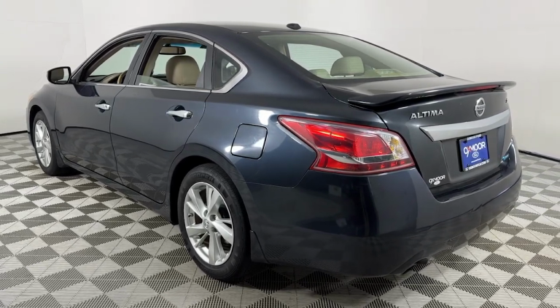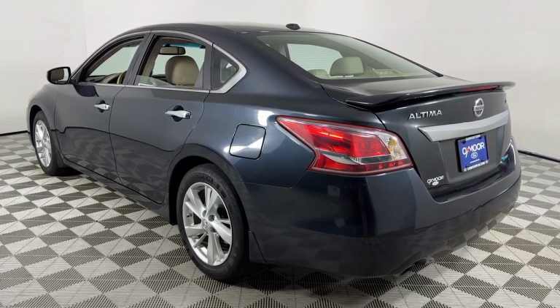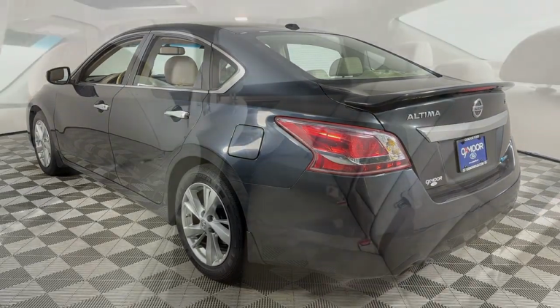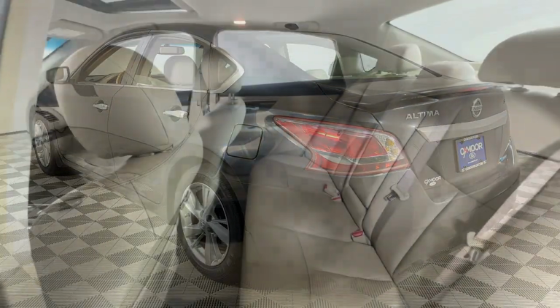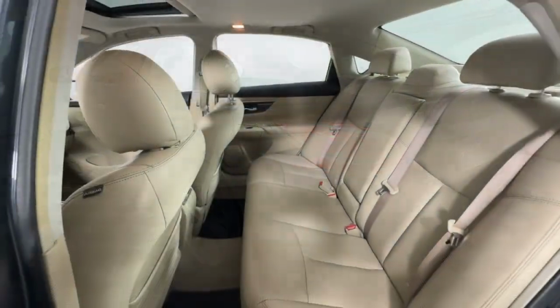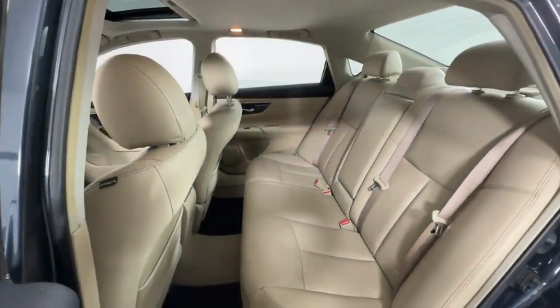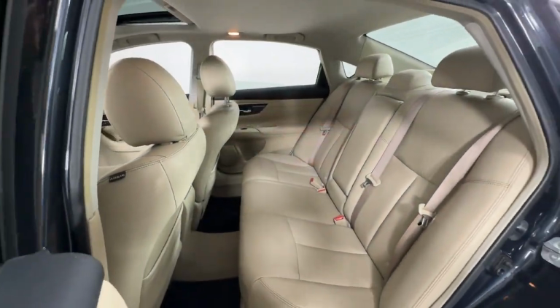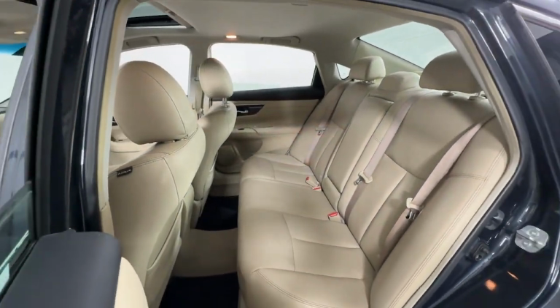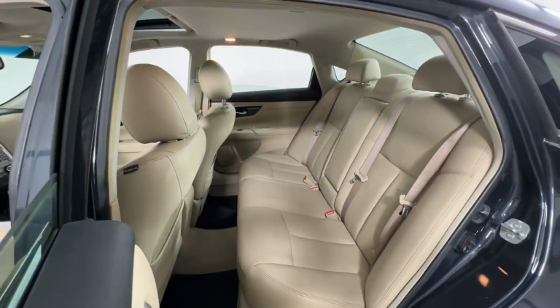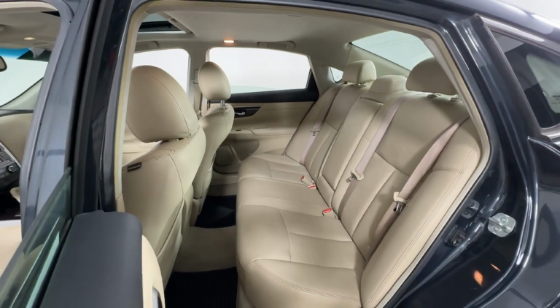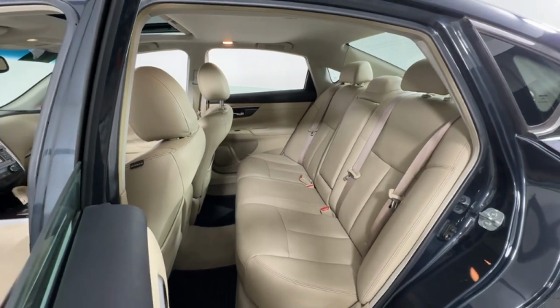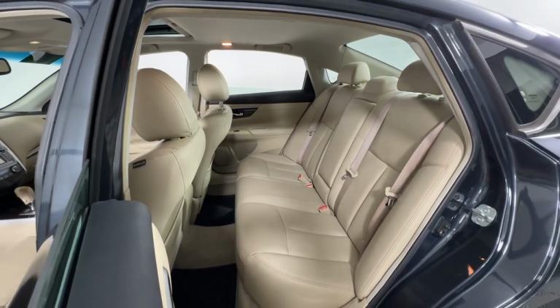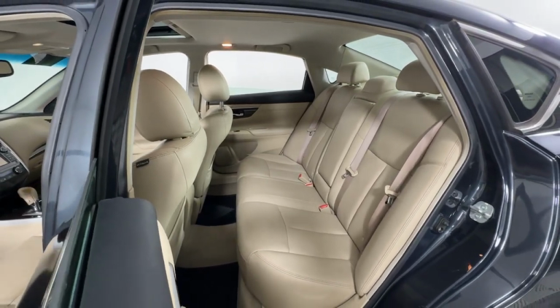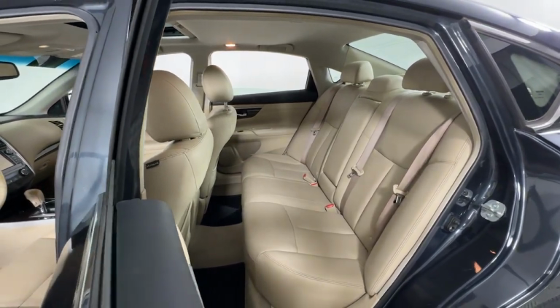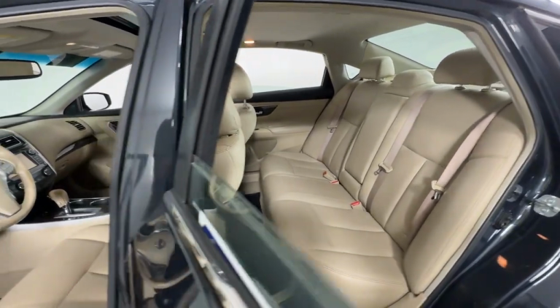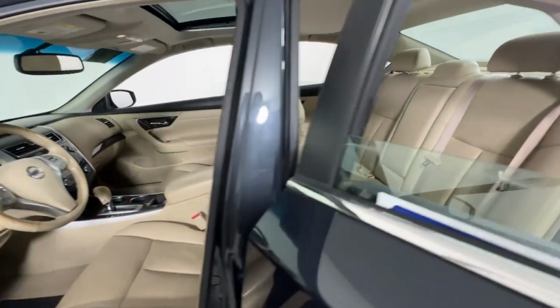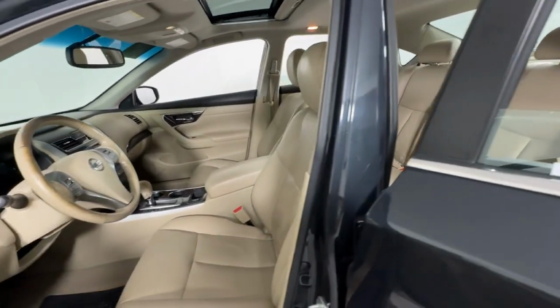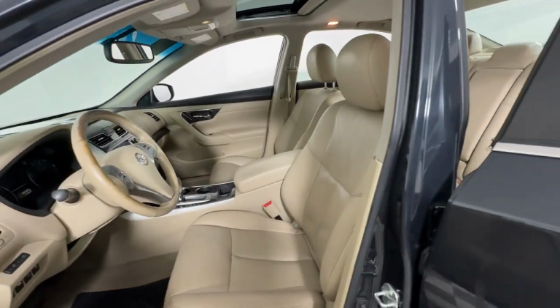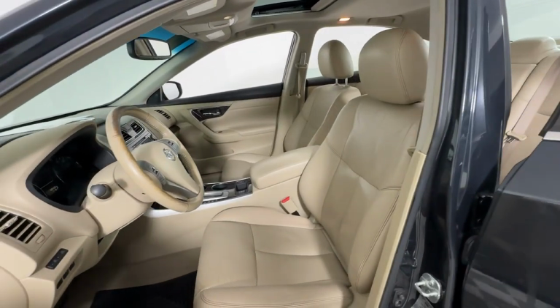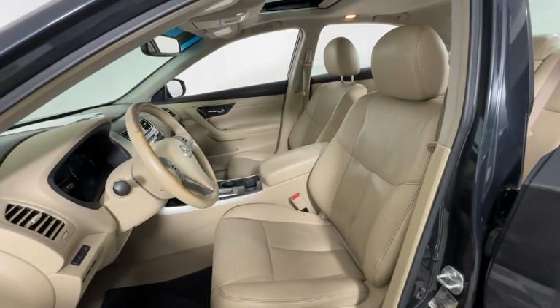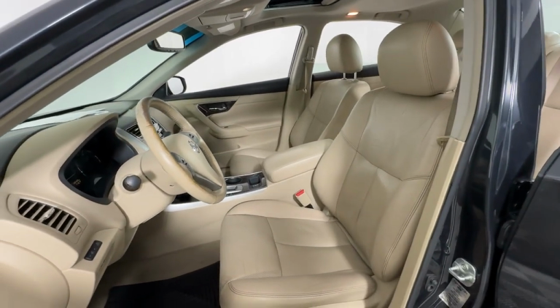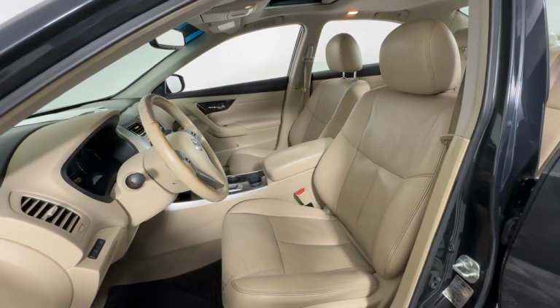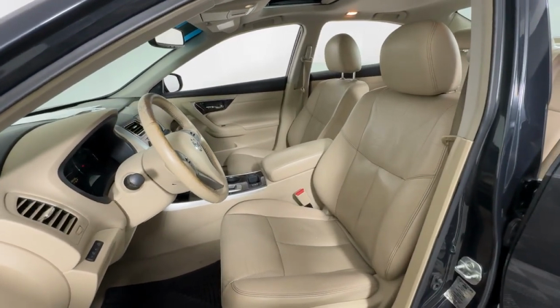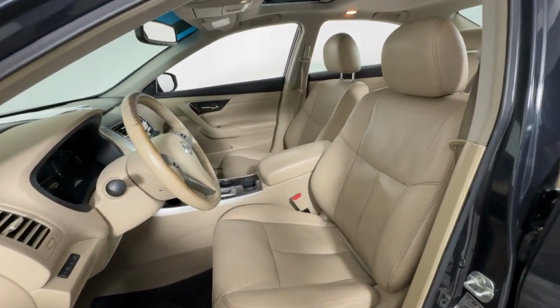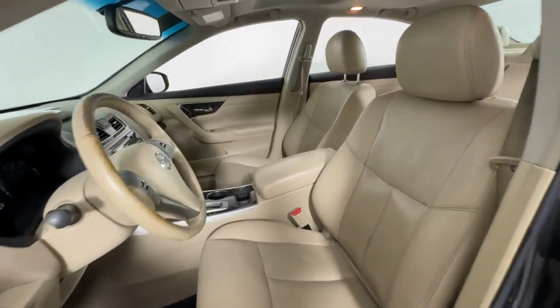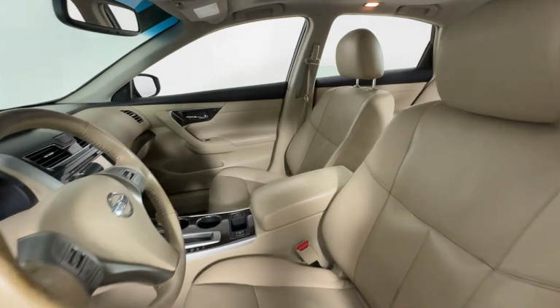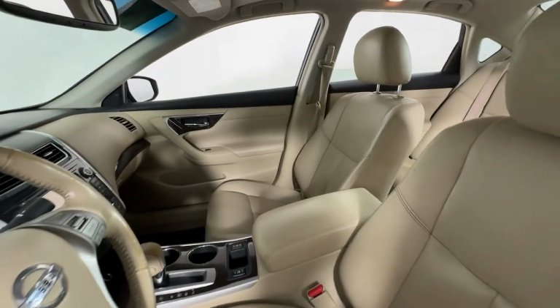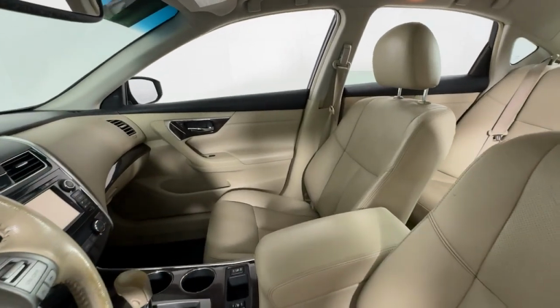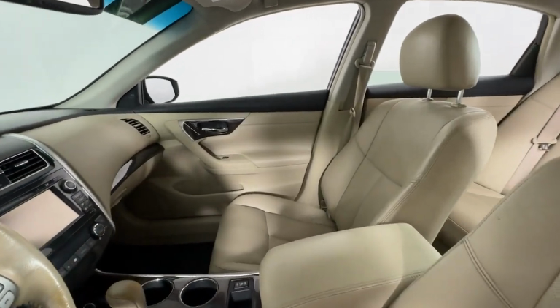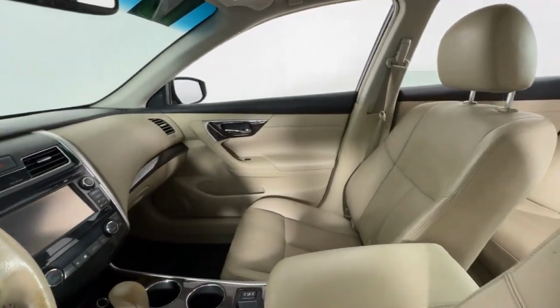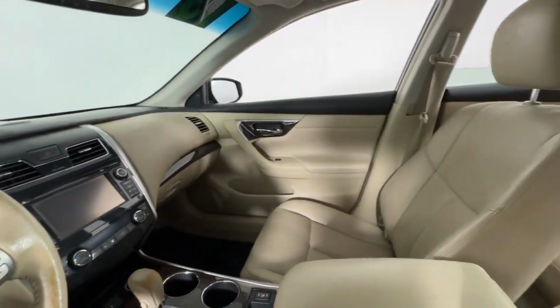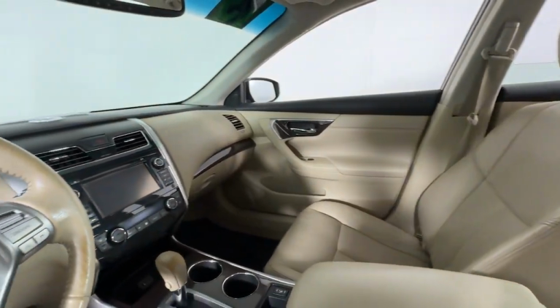Spacious comfort, active safety tech and connectivity, flexible layout, athletic performance, and available all-wheel drive. Set the stage for a confident and highly enjoyable driving experience.